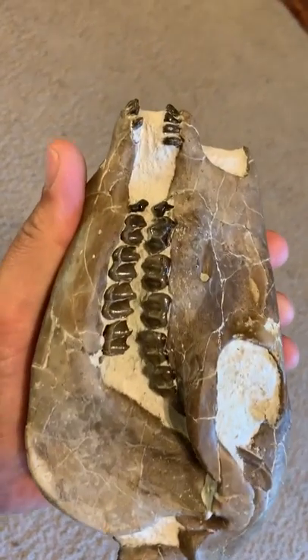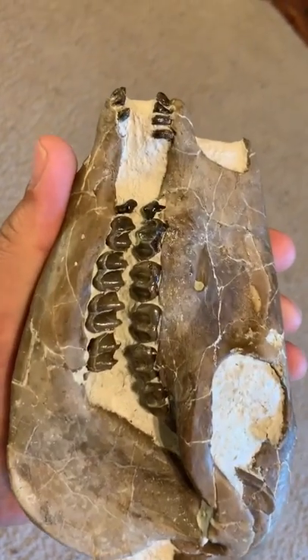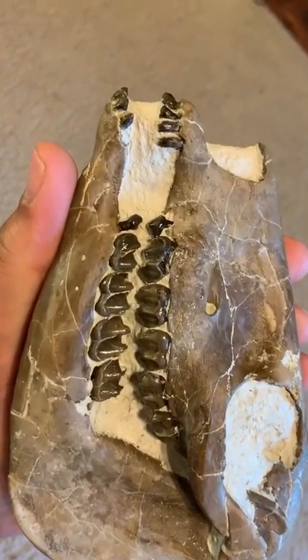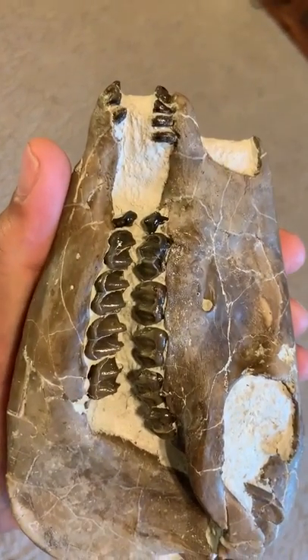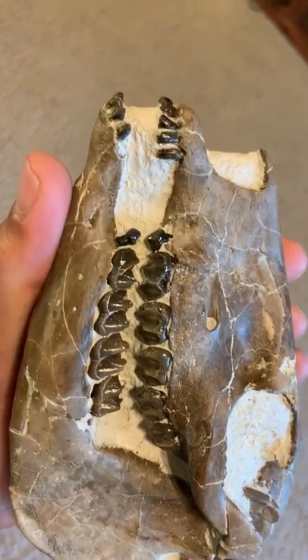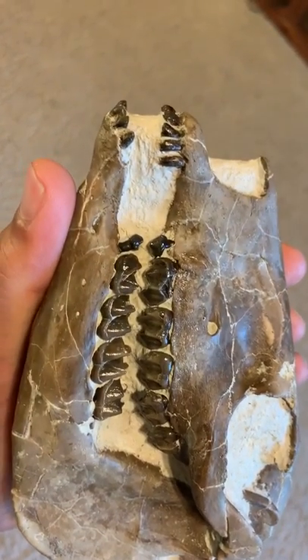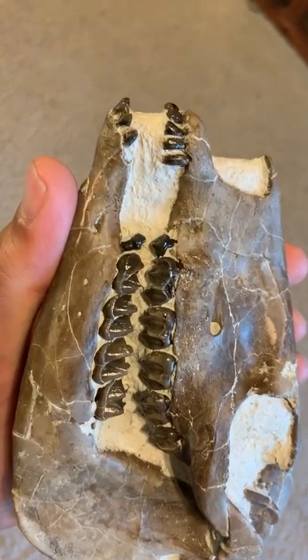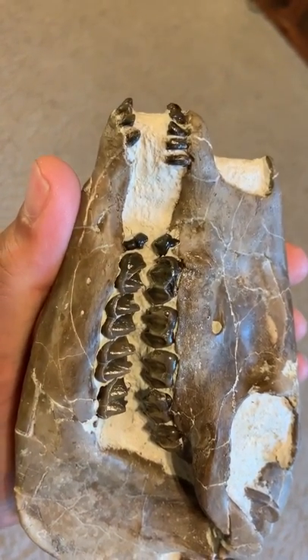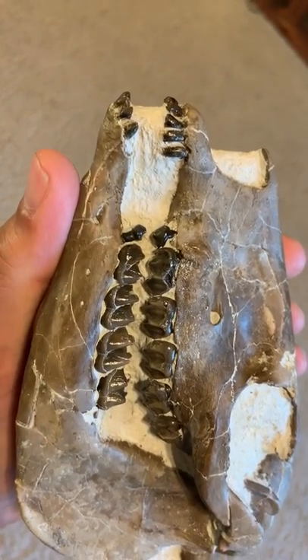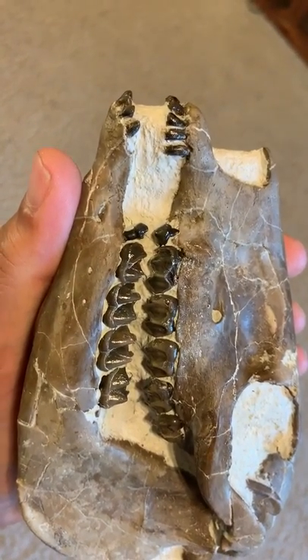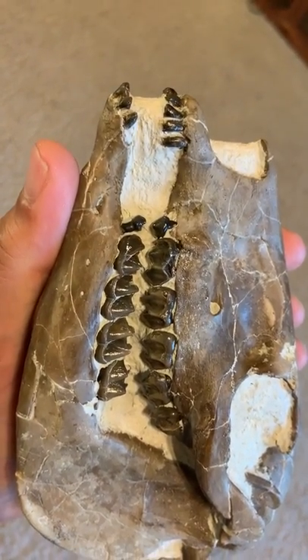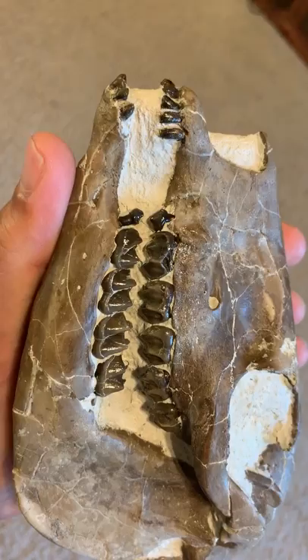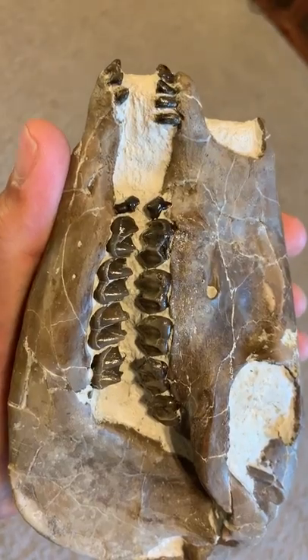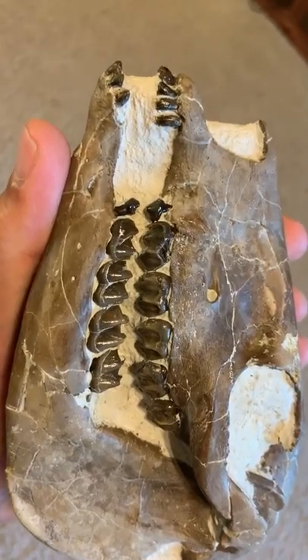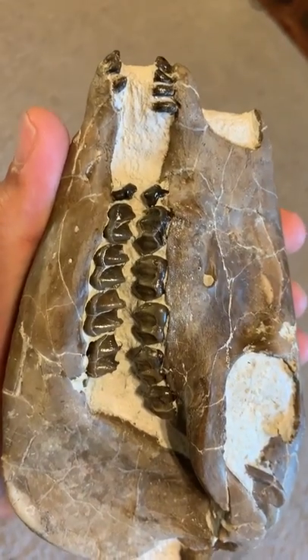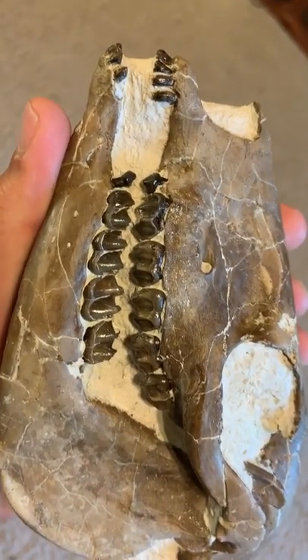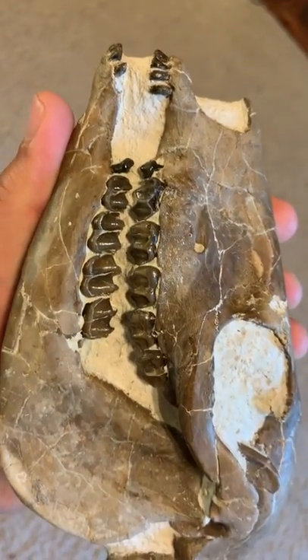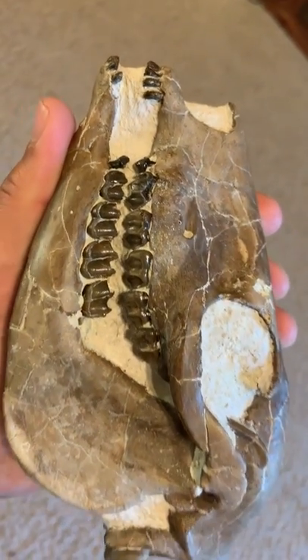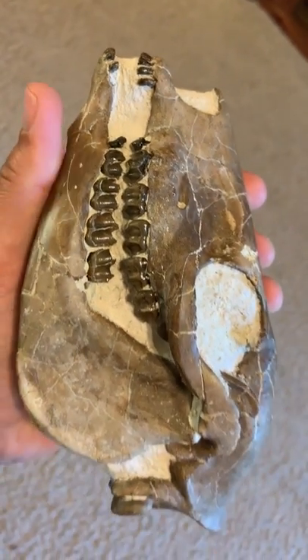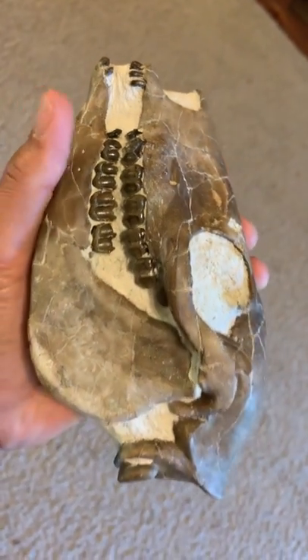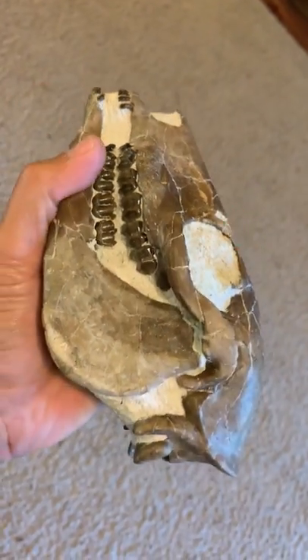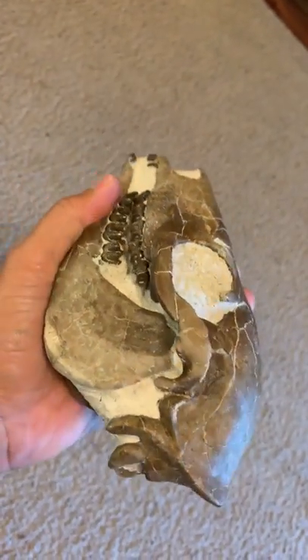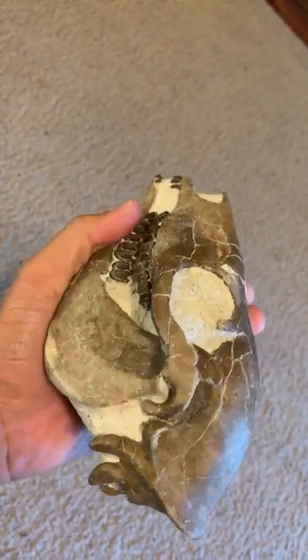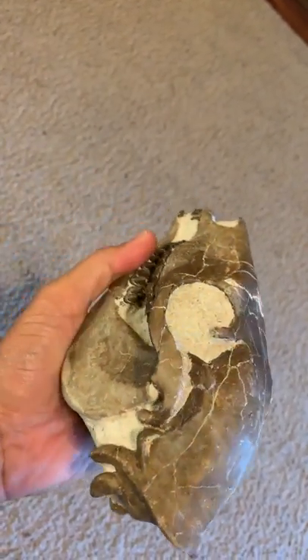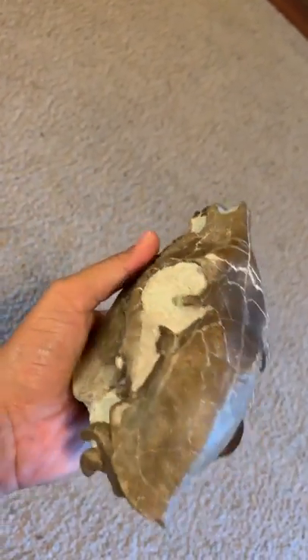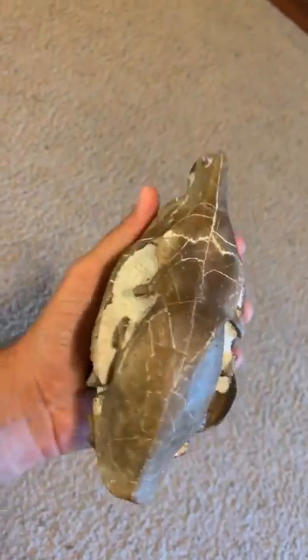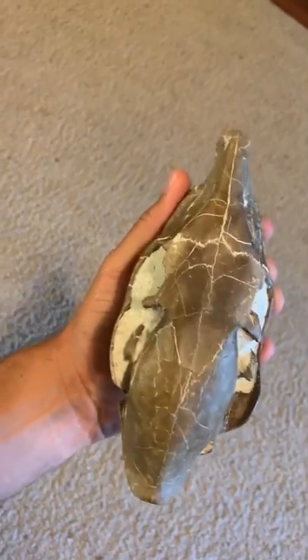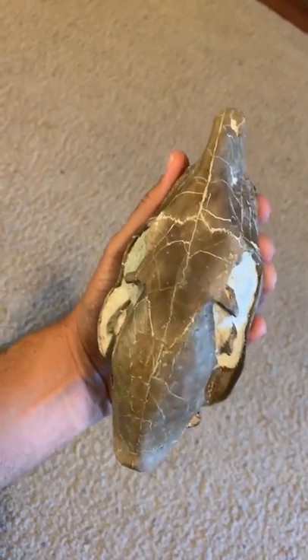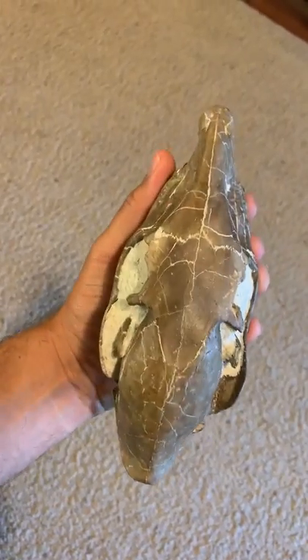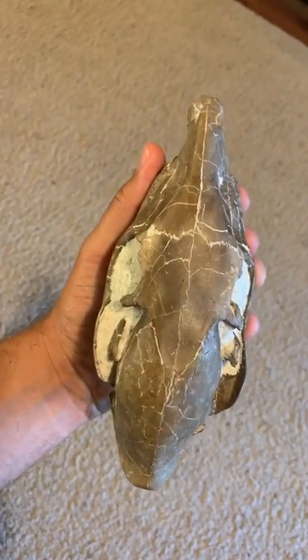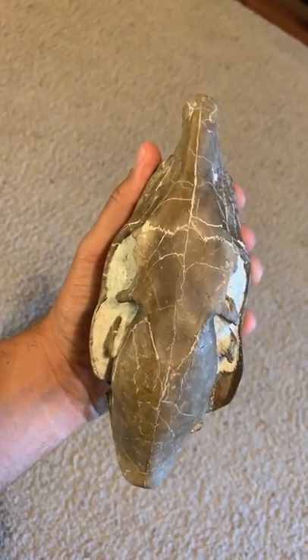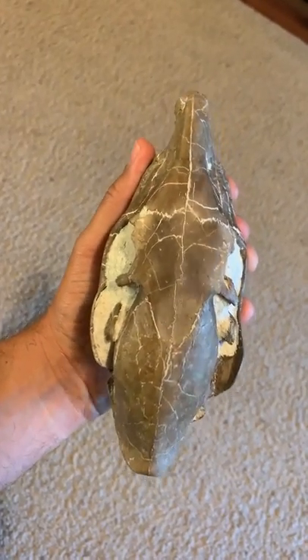The teeth in this thing are just killer — just phenomenally beautiful. These chocolate skulls are just the best.